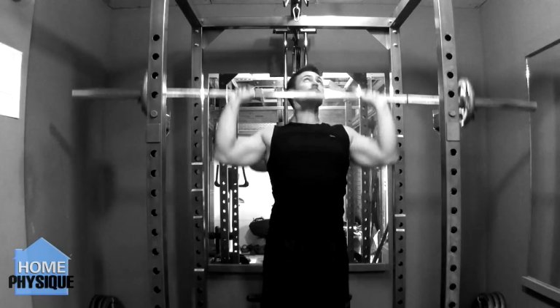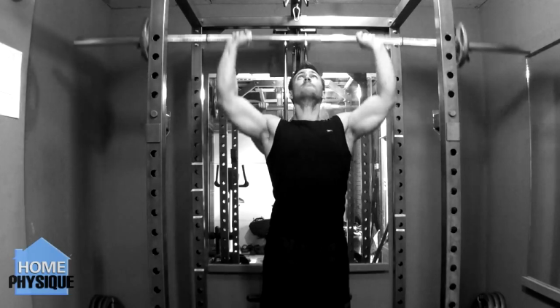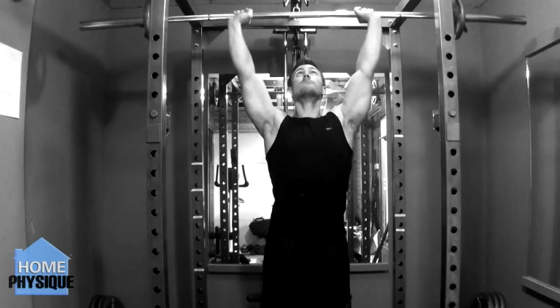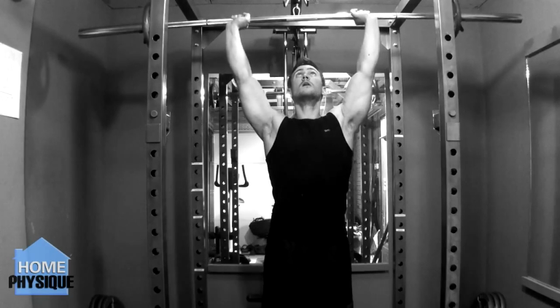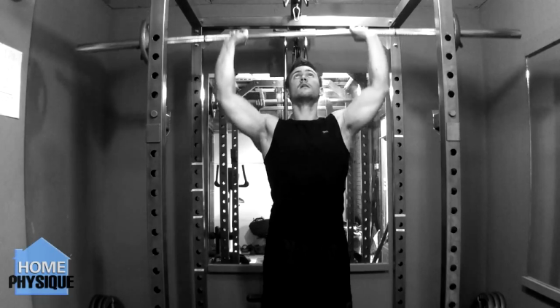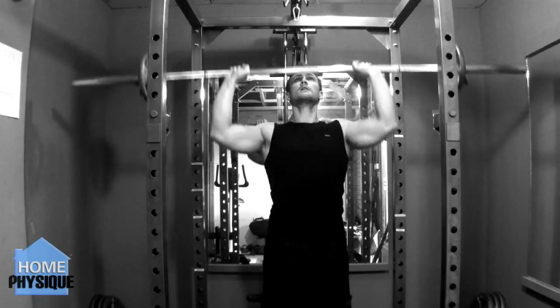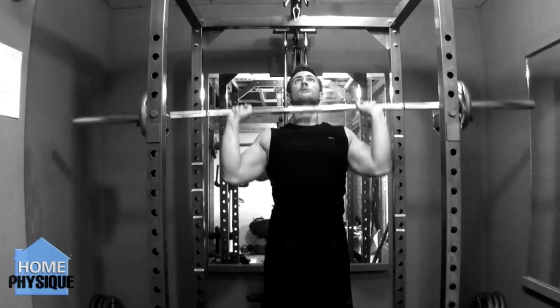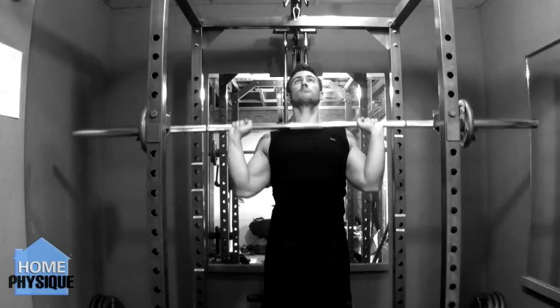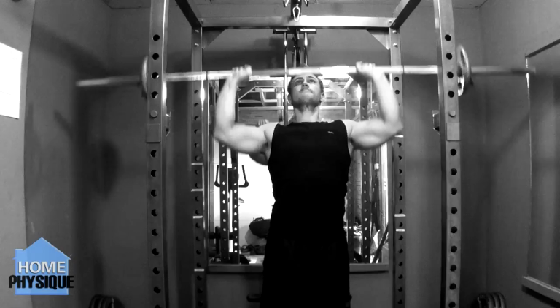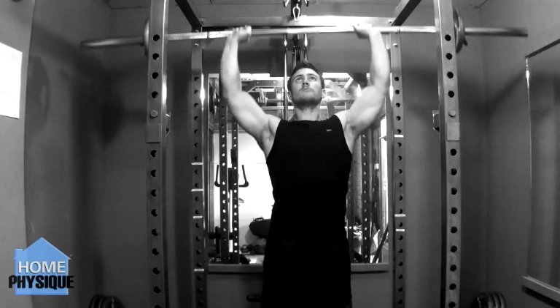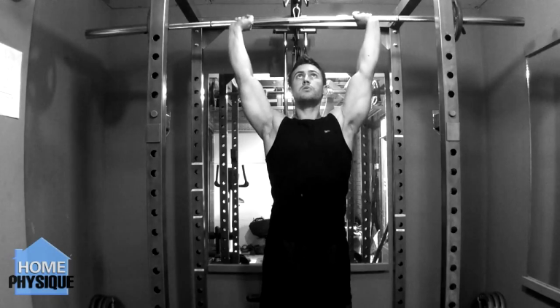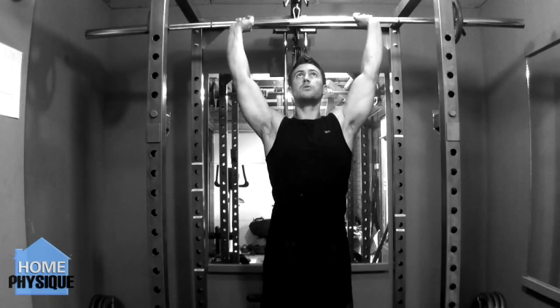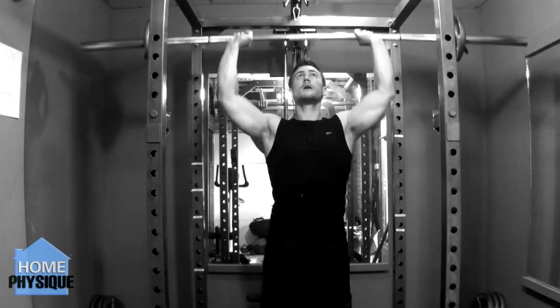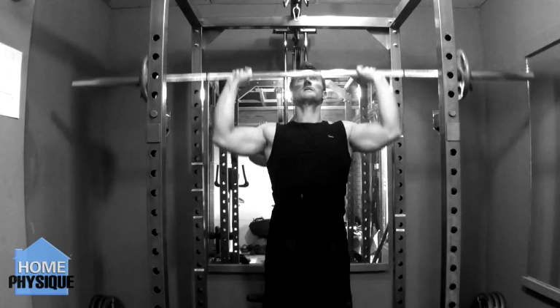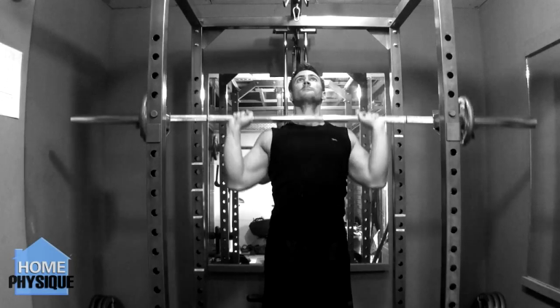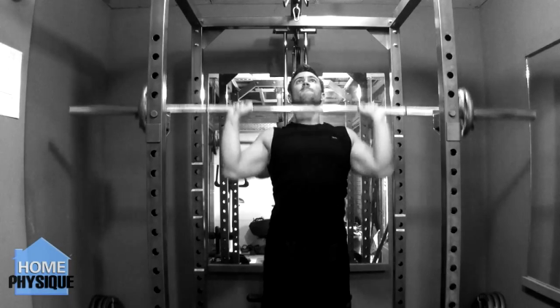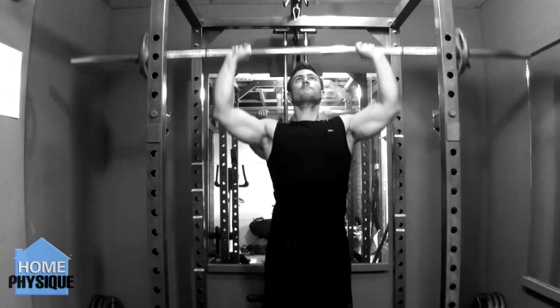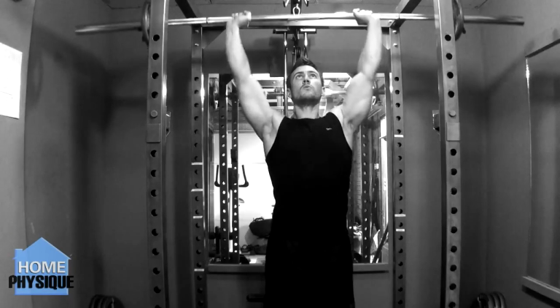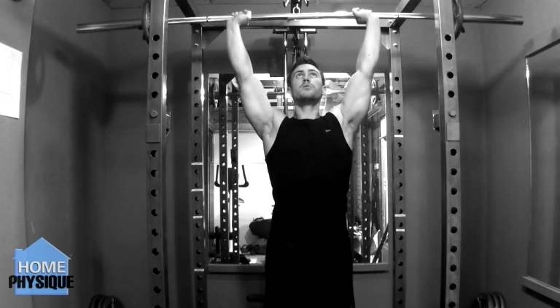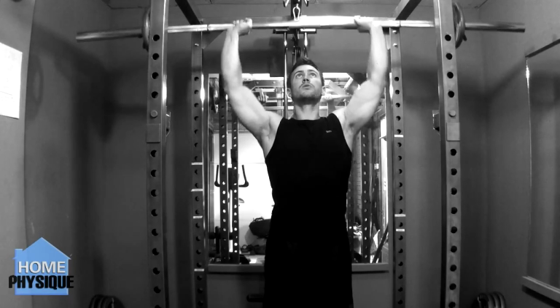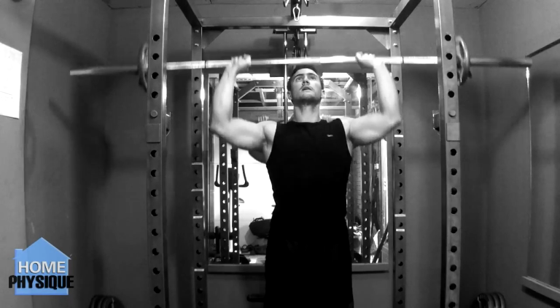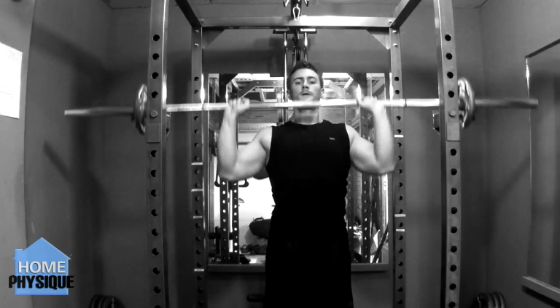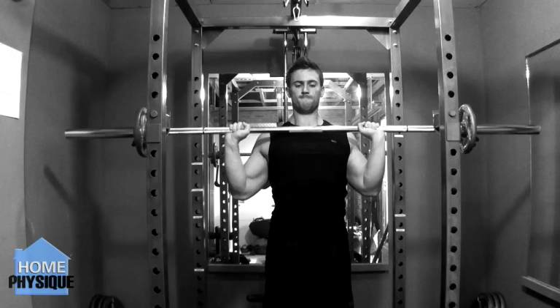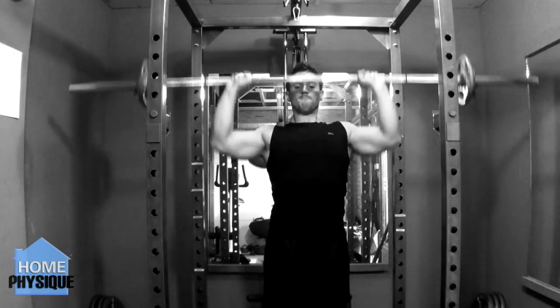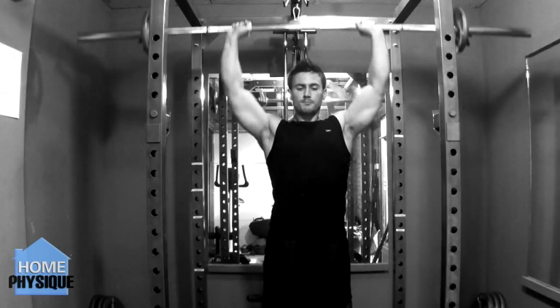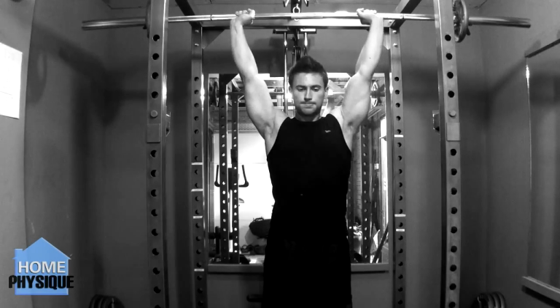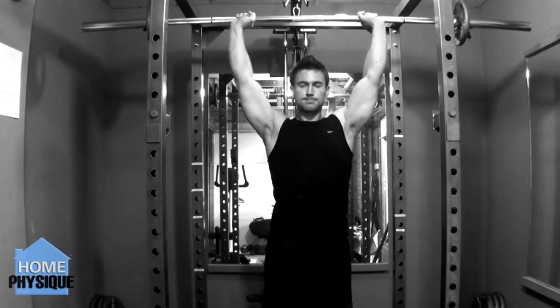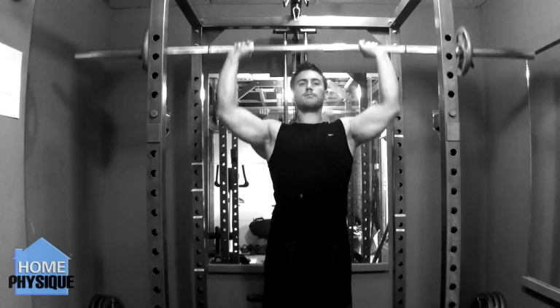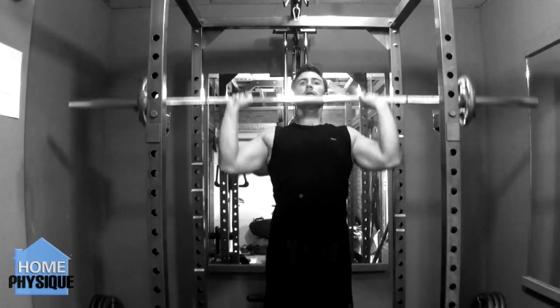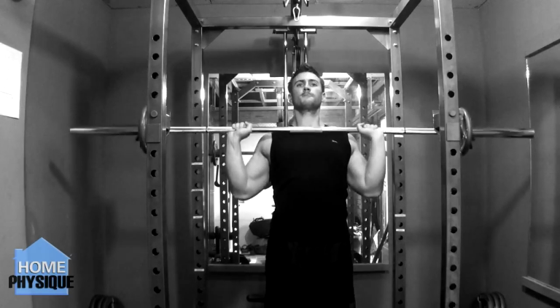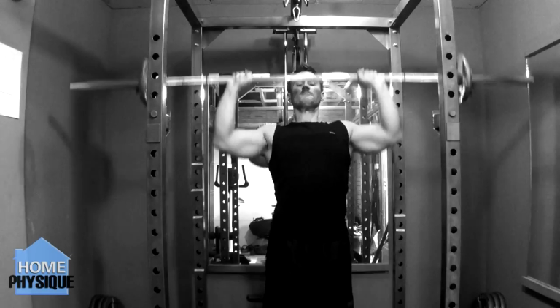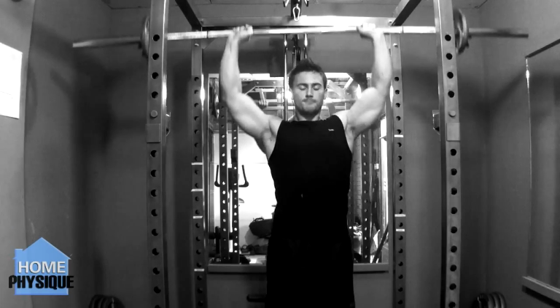Try to raise the weight so that it ends up behind your head, as this will place more emphasis on the delts rather than on the front of your chest. Return the weight back down to the starting position and this completes one rep.